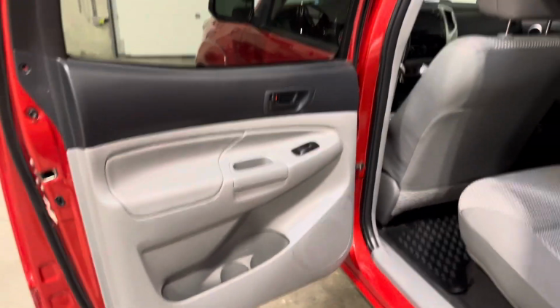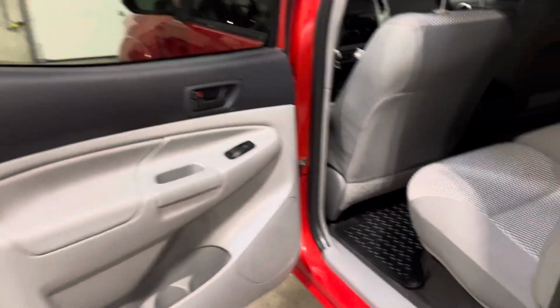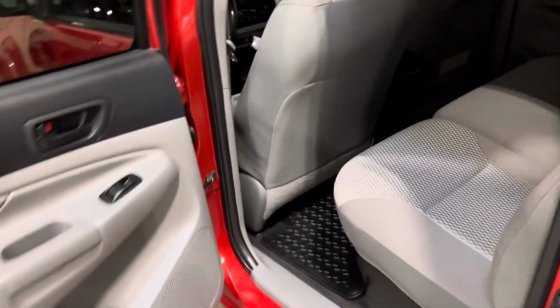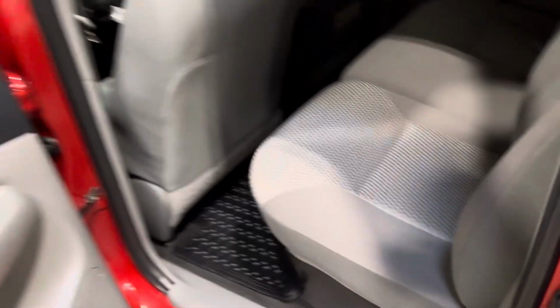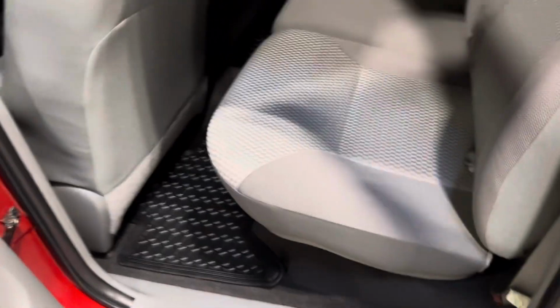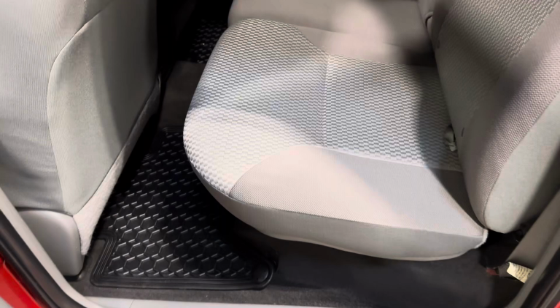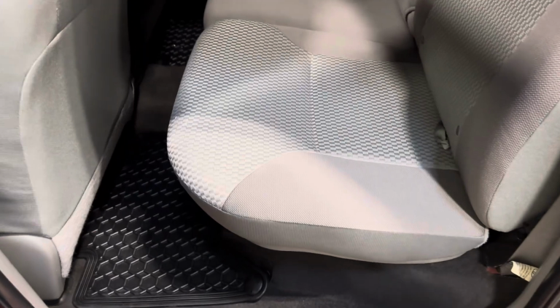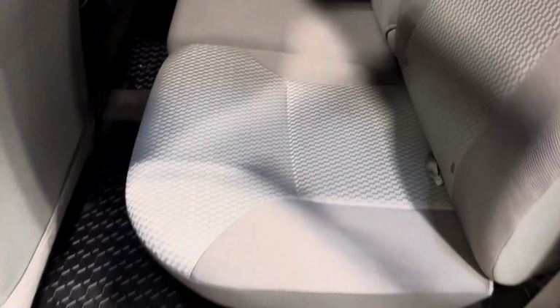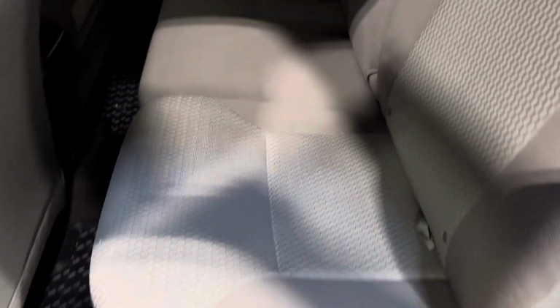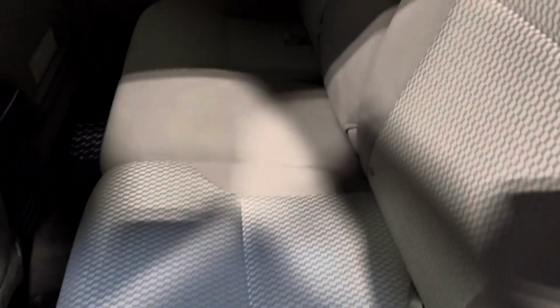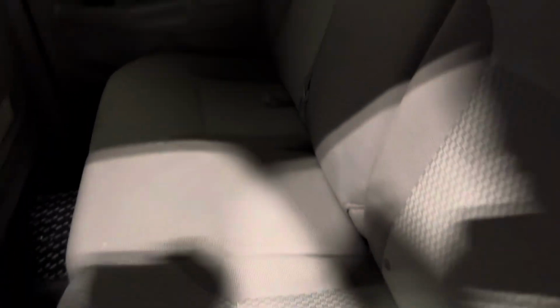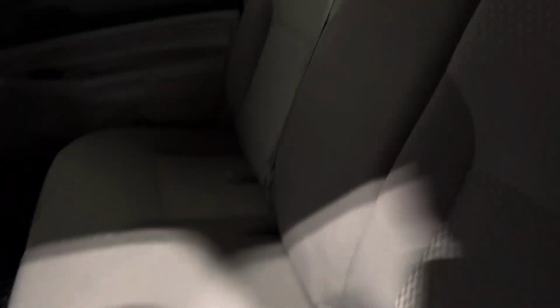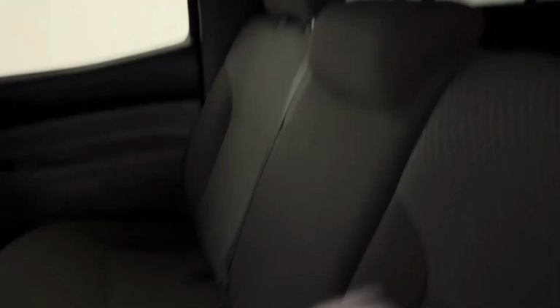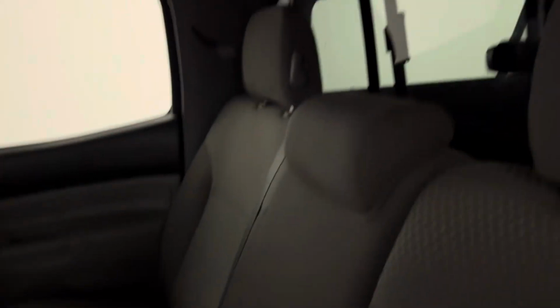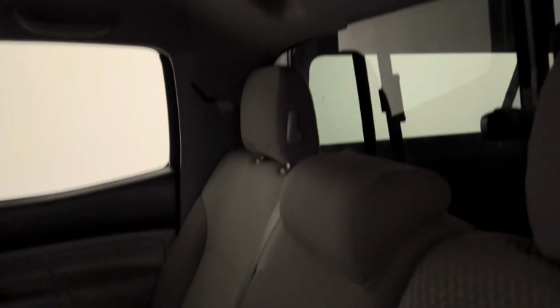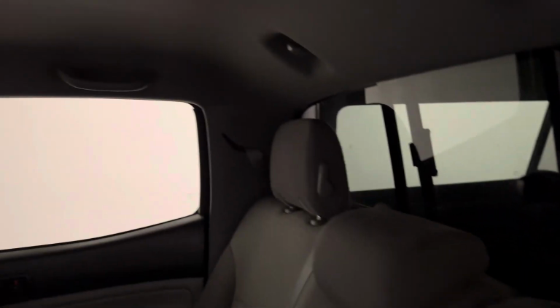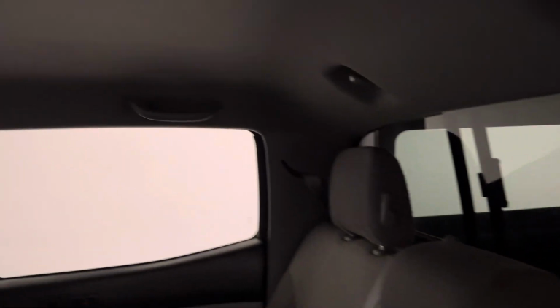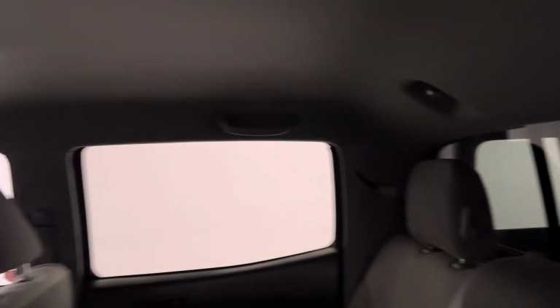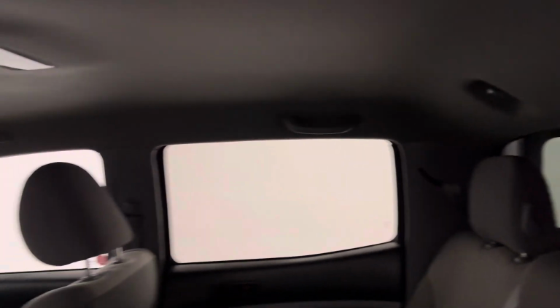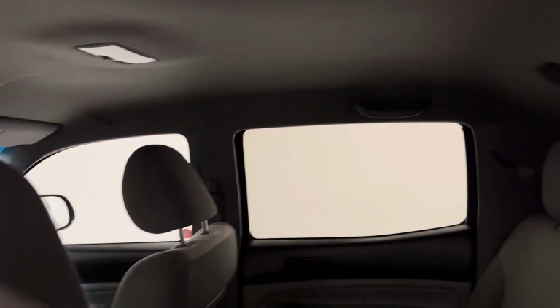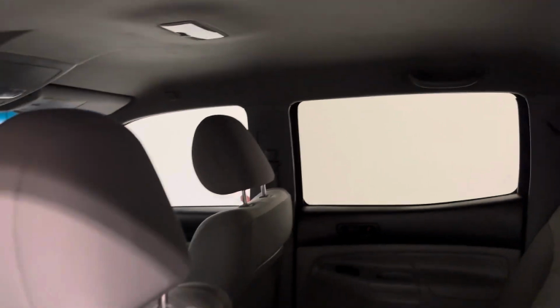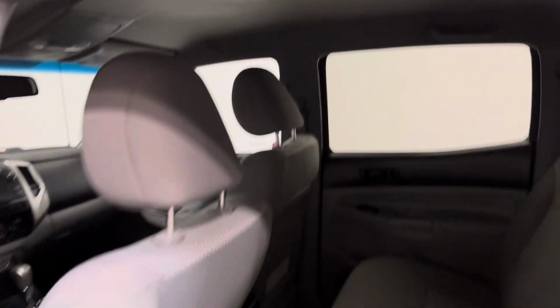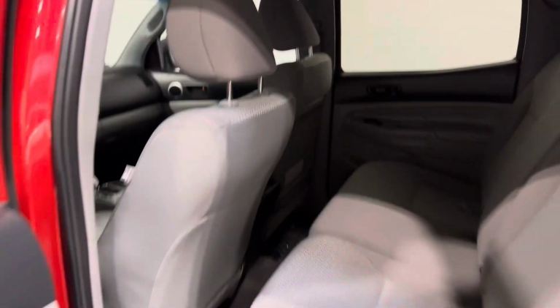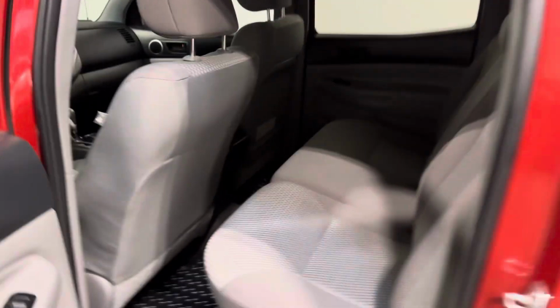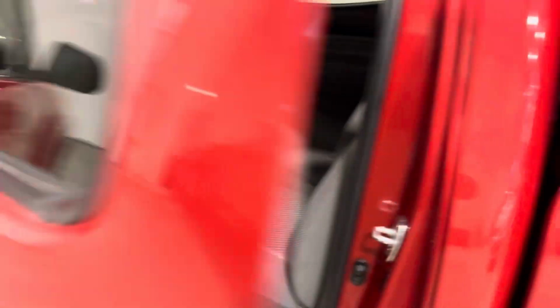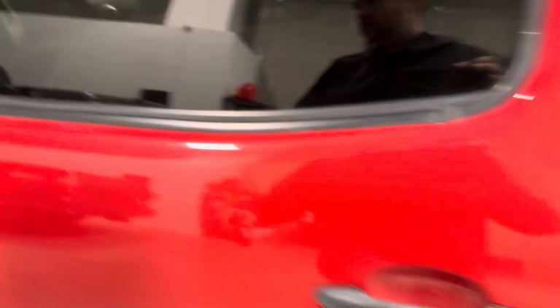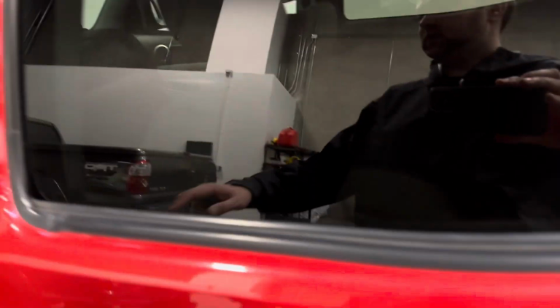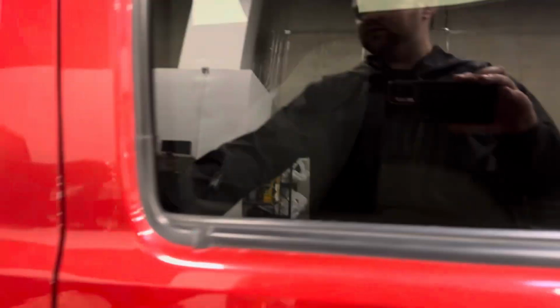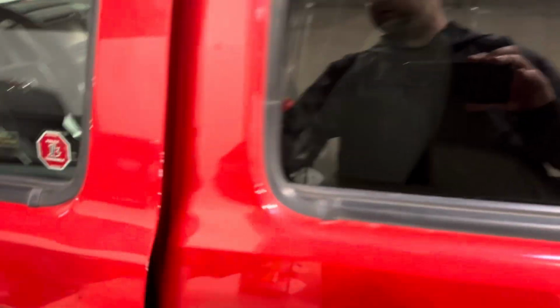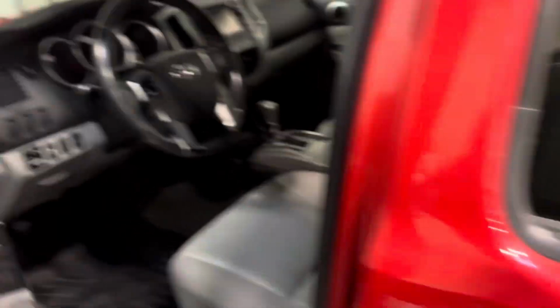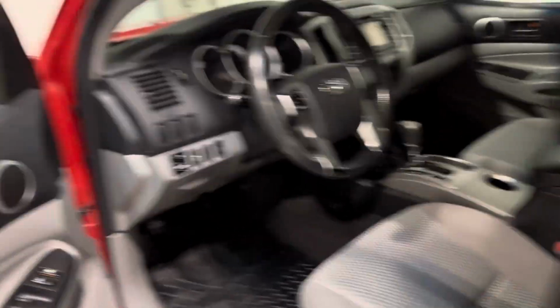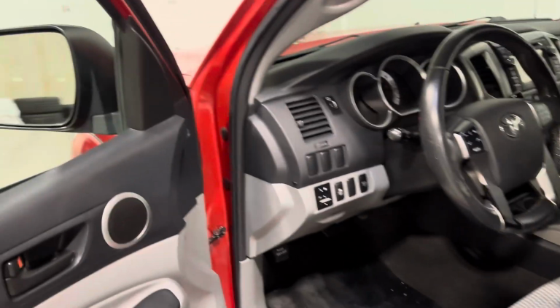Now a look at the interior — no smells of any kind, no cuts, tears, or burns to point out. Into the driver's seat now for a startup.